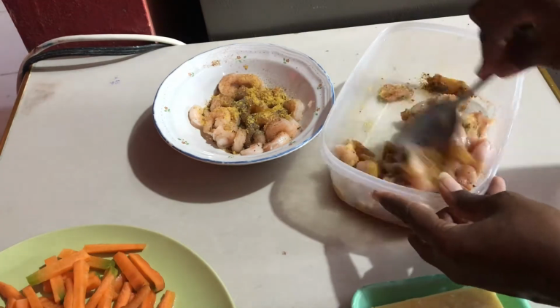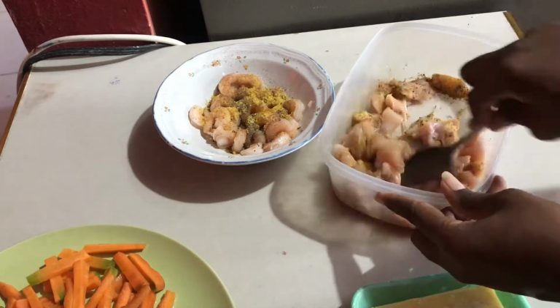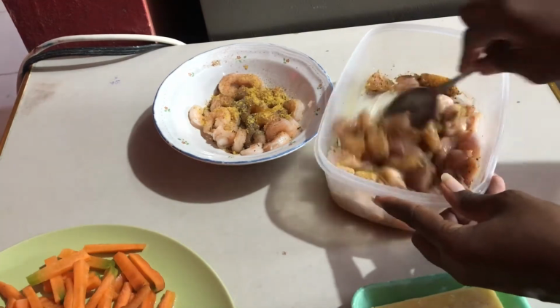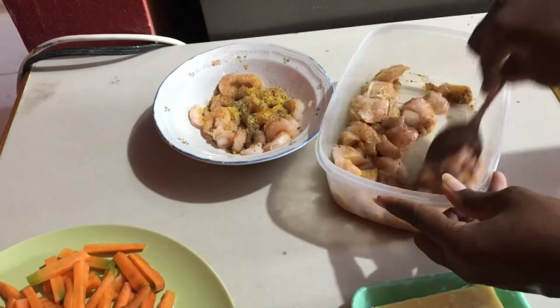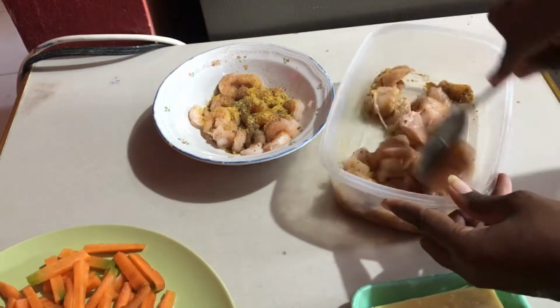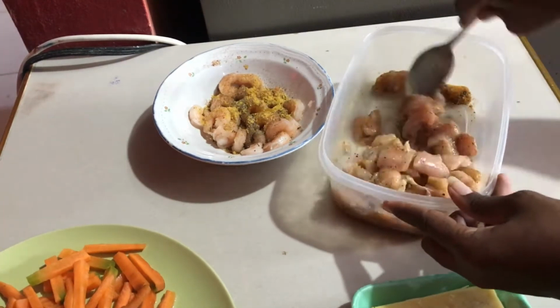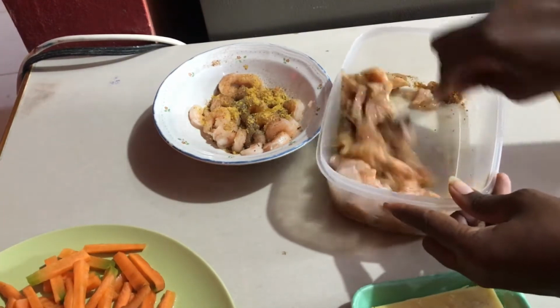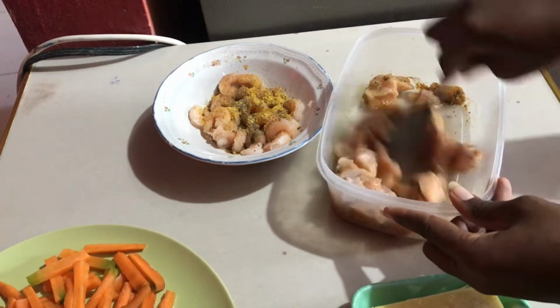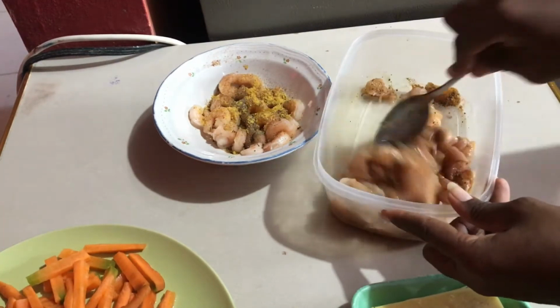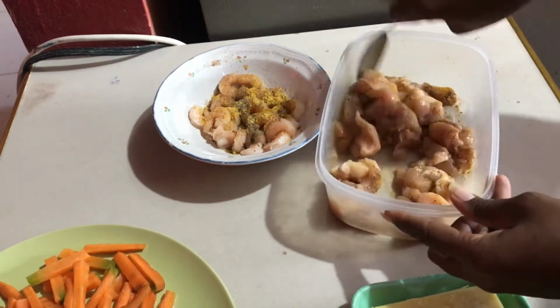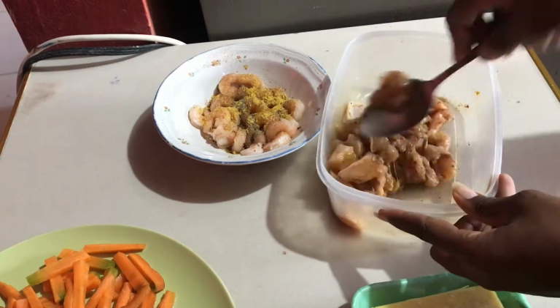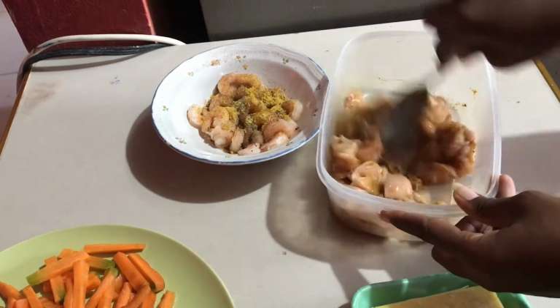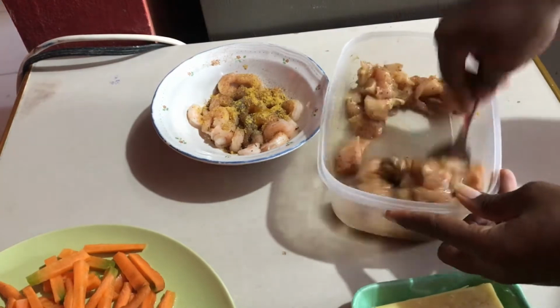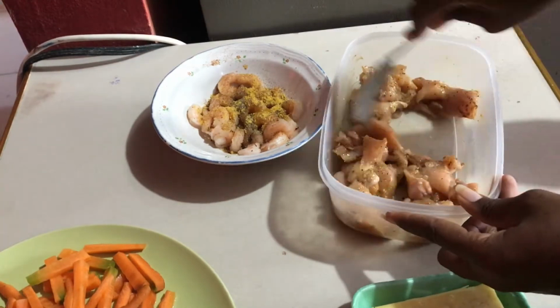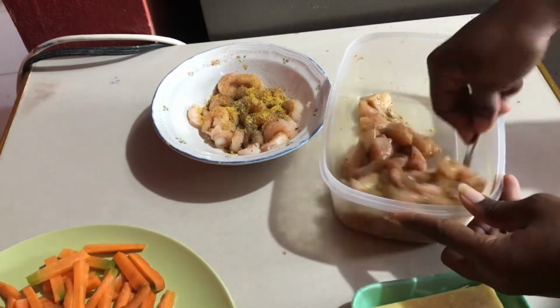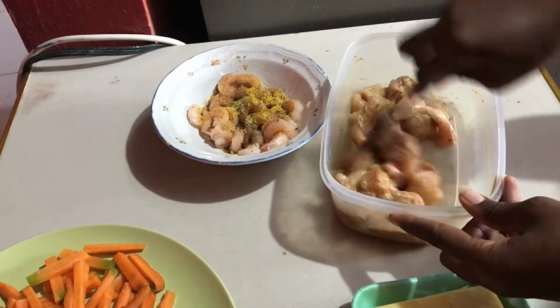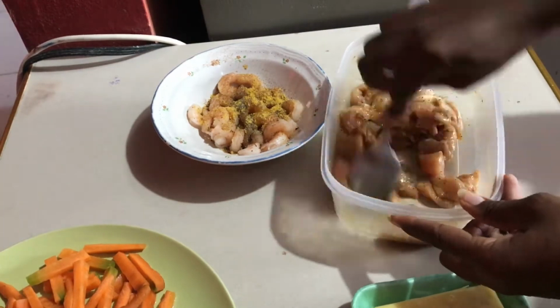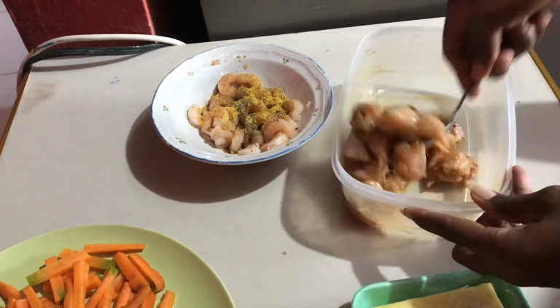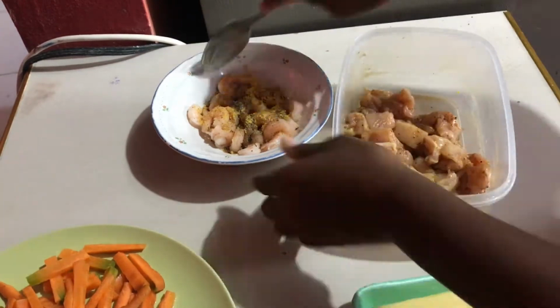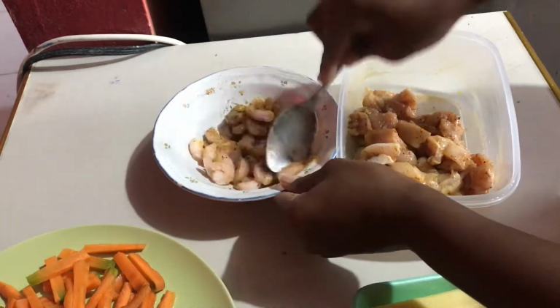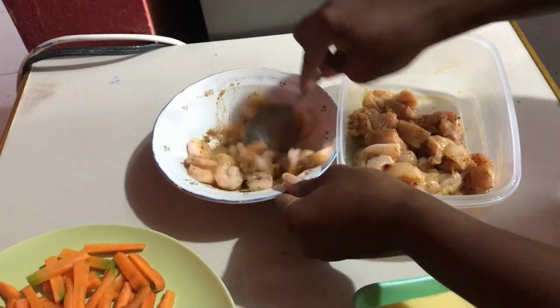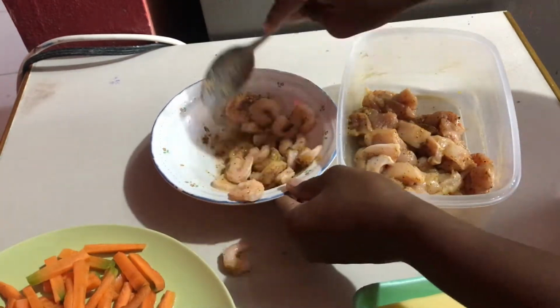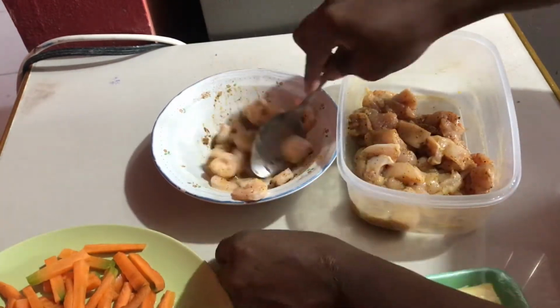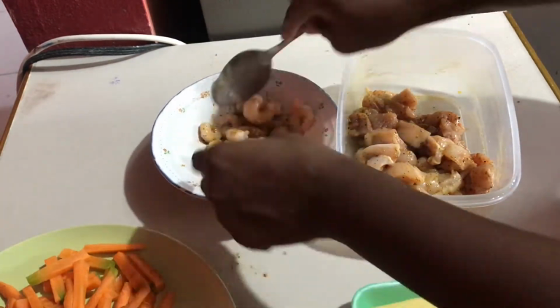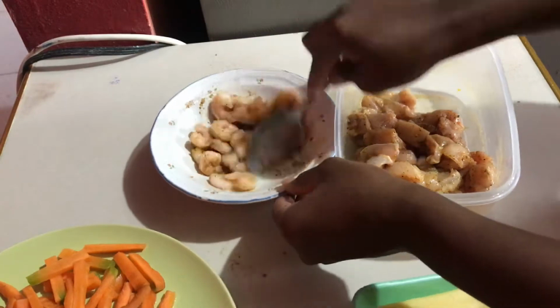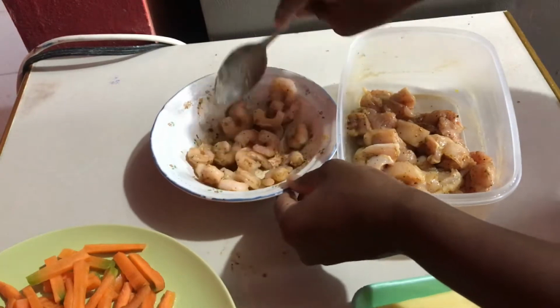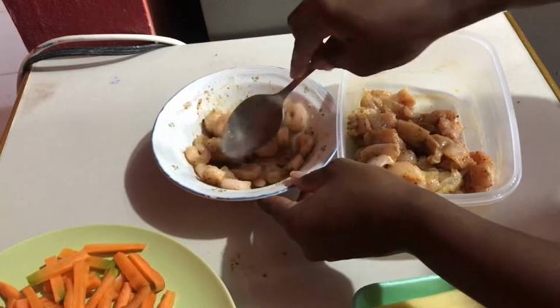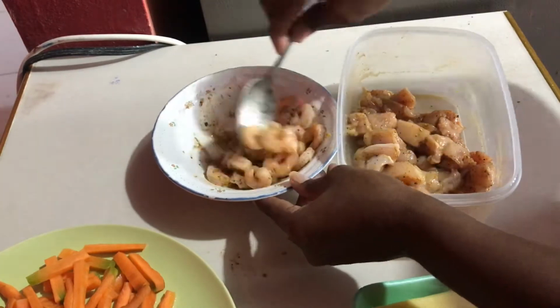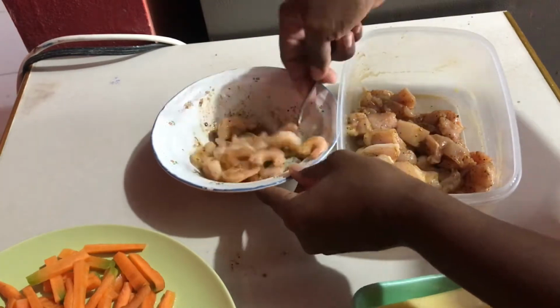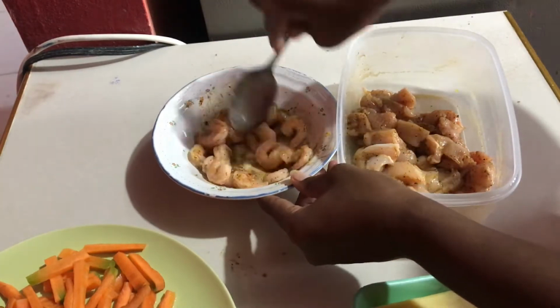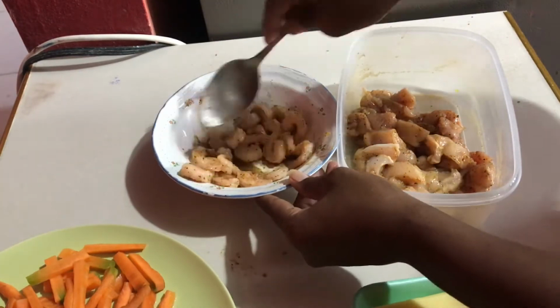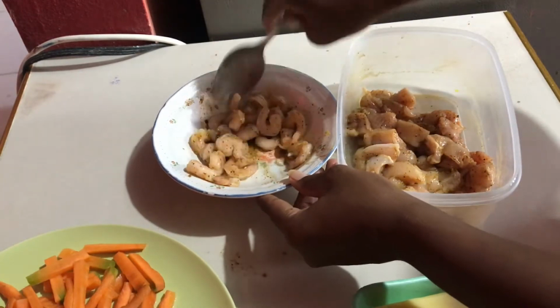So my superb fans, please take a moment to subscribe, leave me a comment, and share my videos. Give me a thumbs up for this delicious recipe.